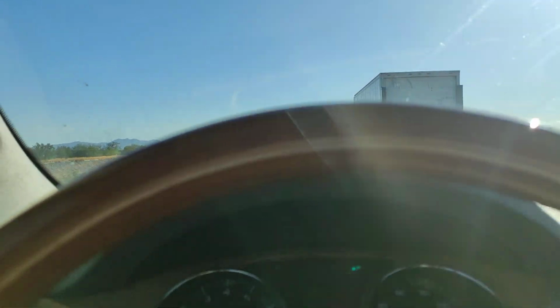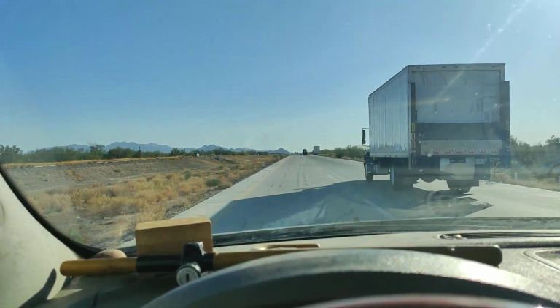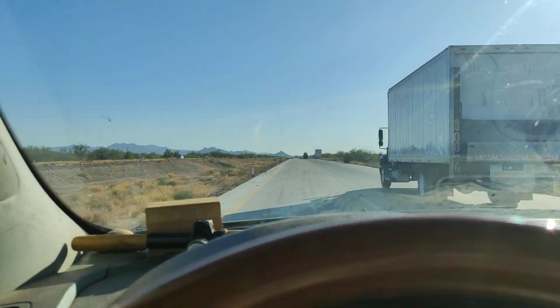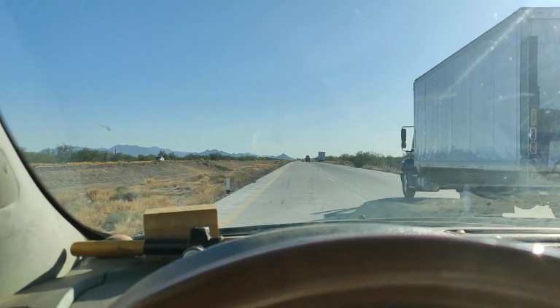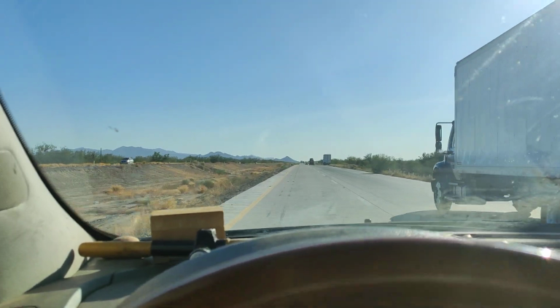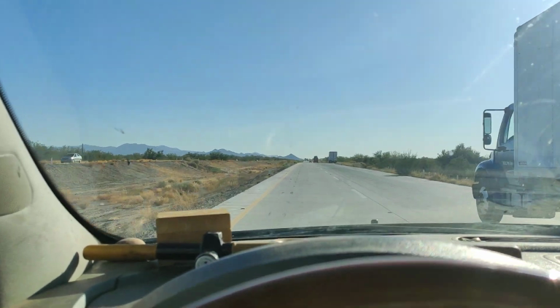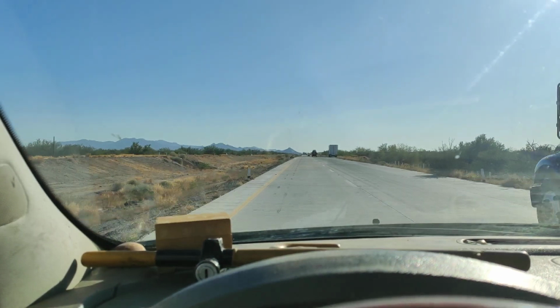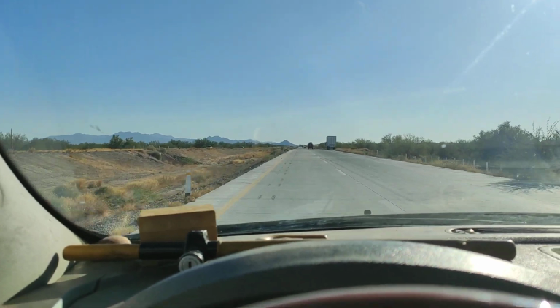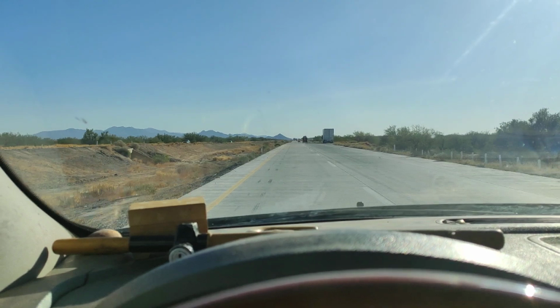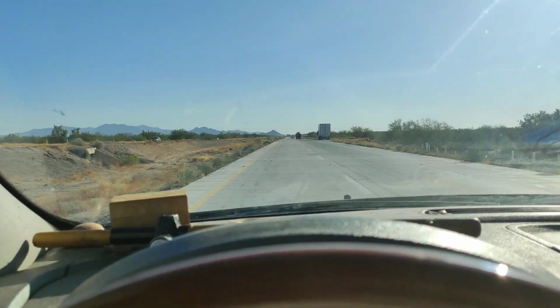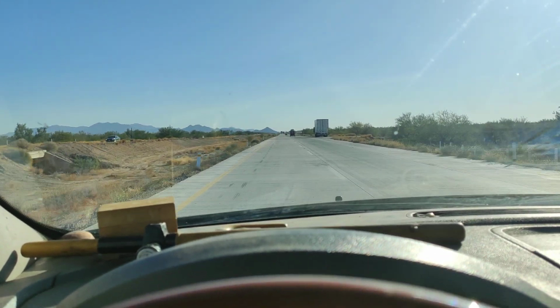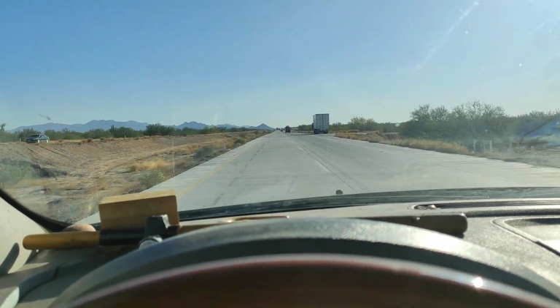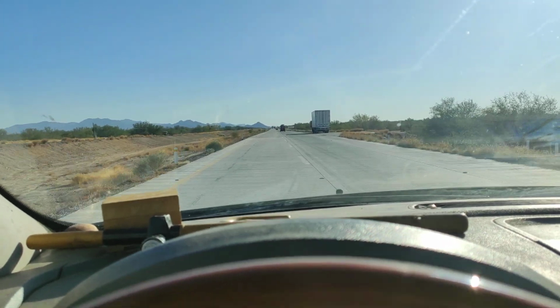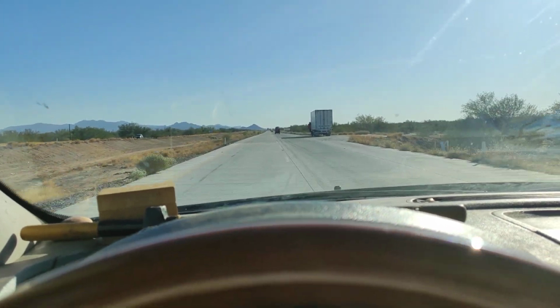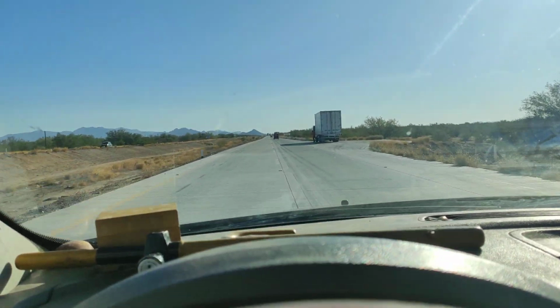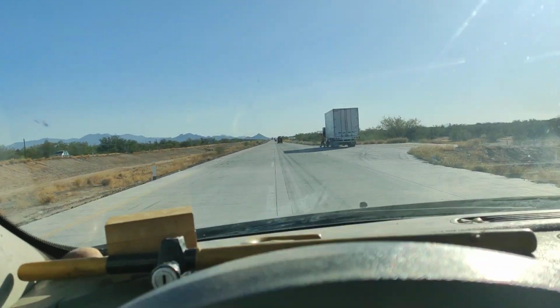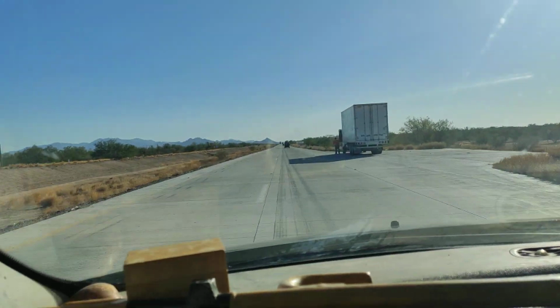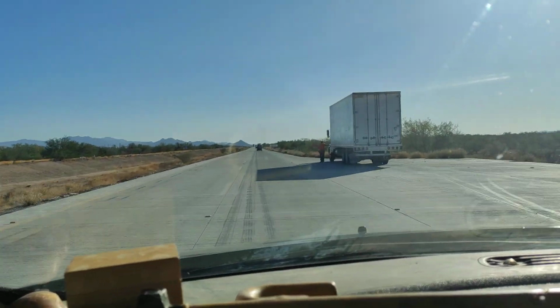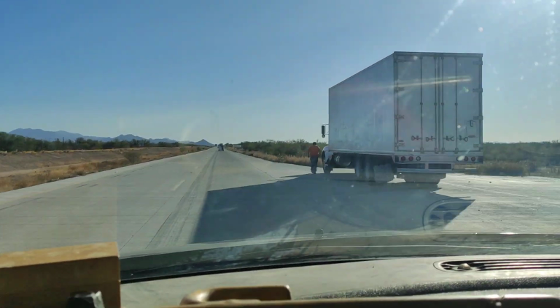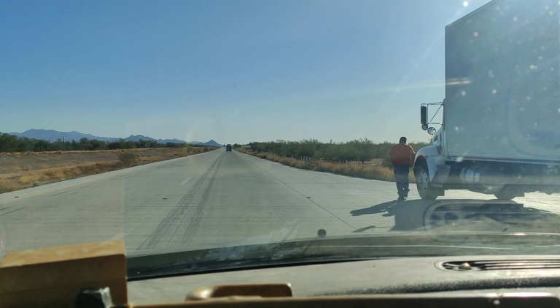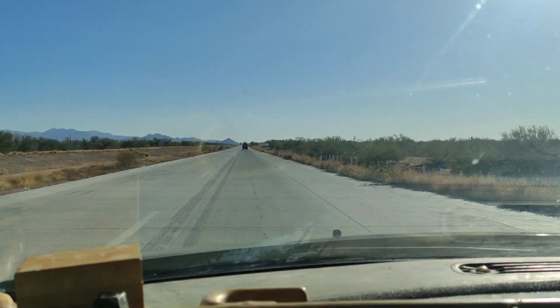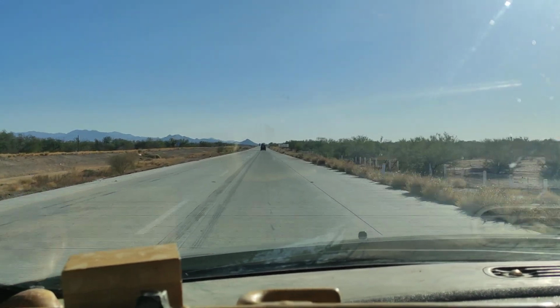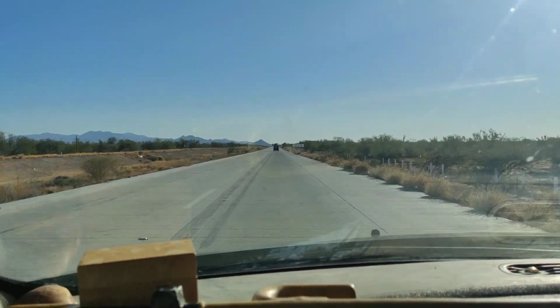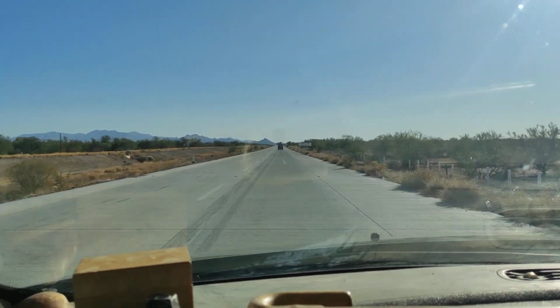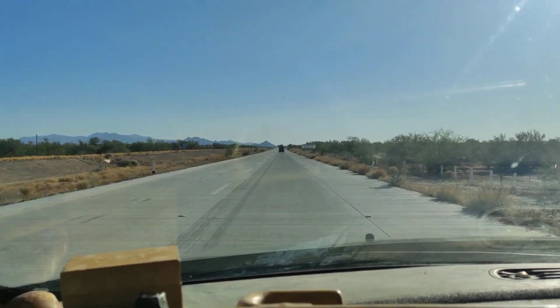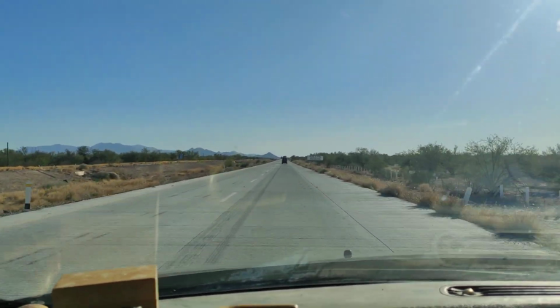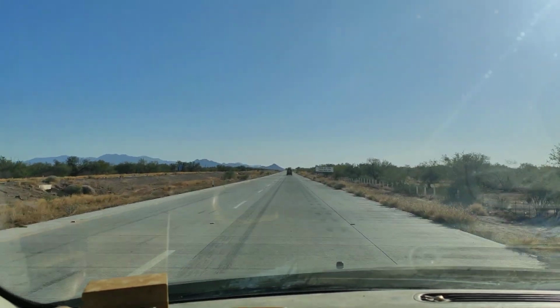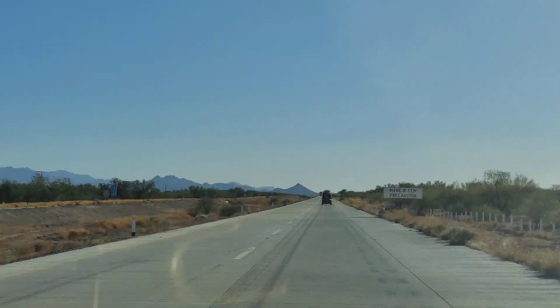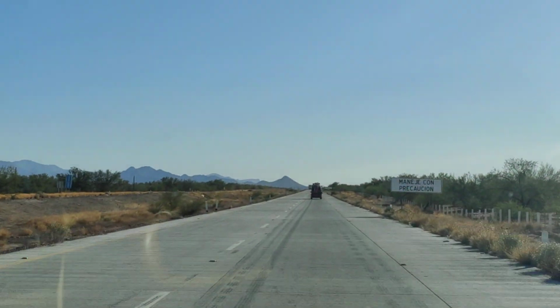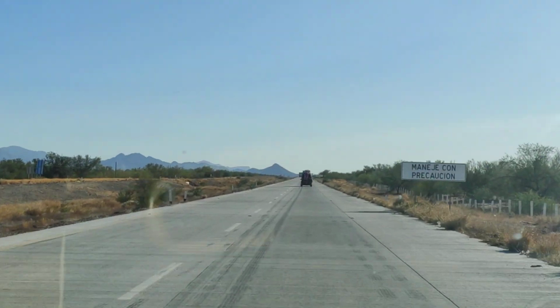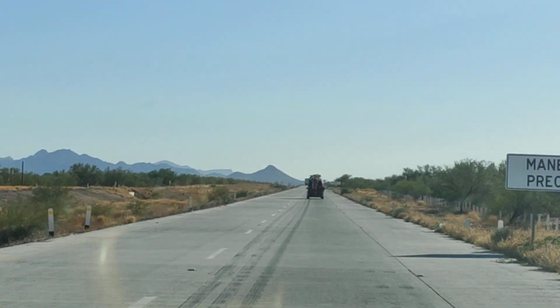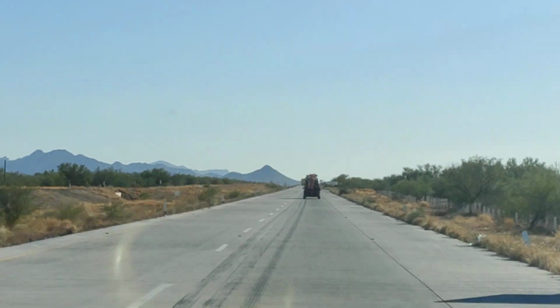Just going to get around this truck here. There's somebody who wants to pass me behind, coming up on somebody here that's probably going to pull over — a tianguis.